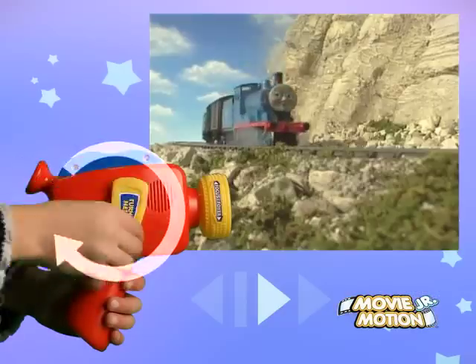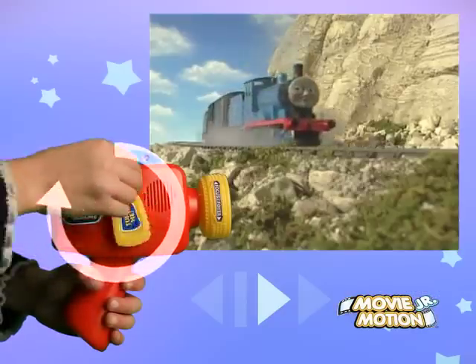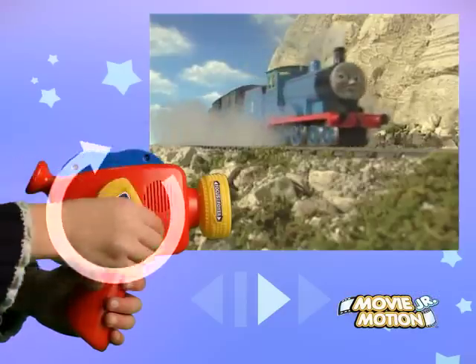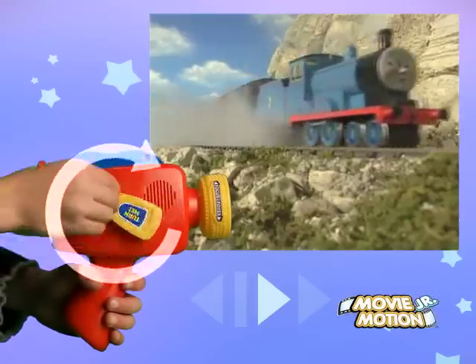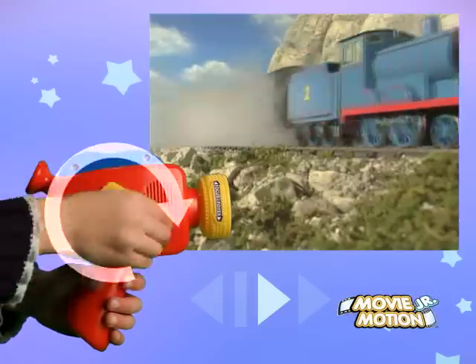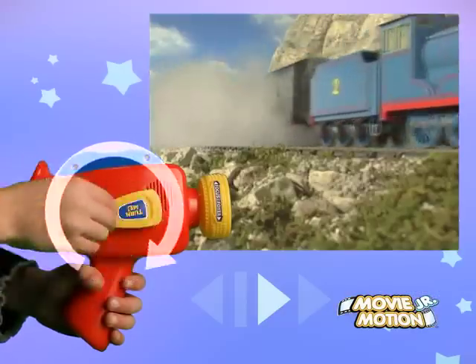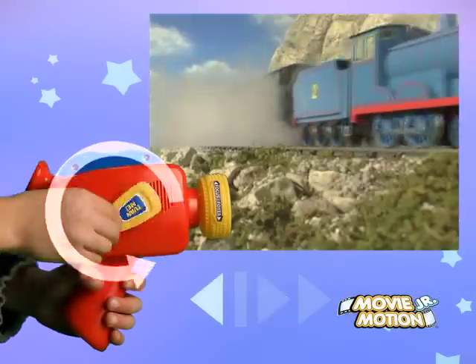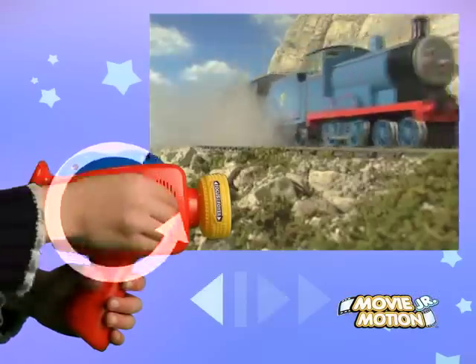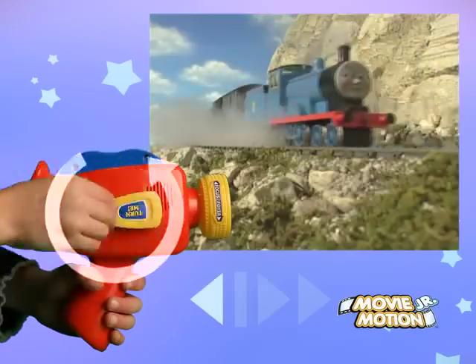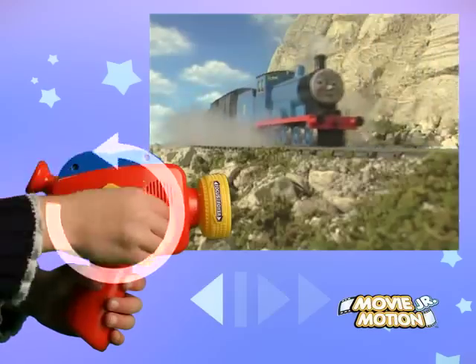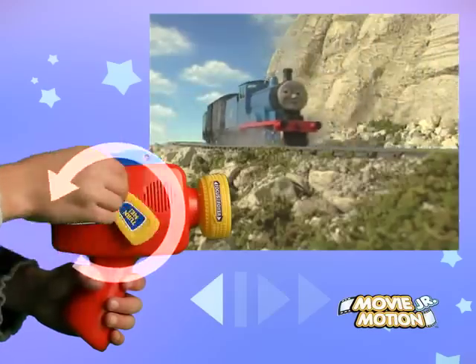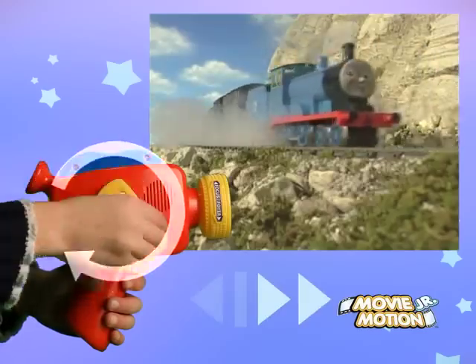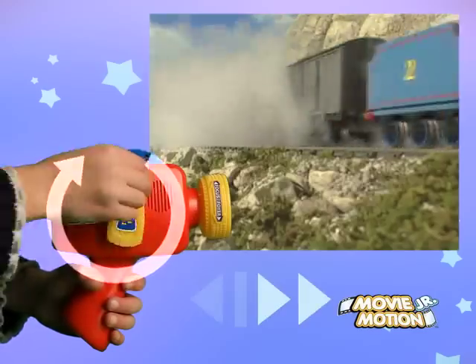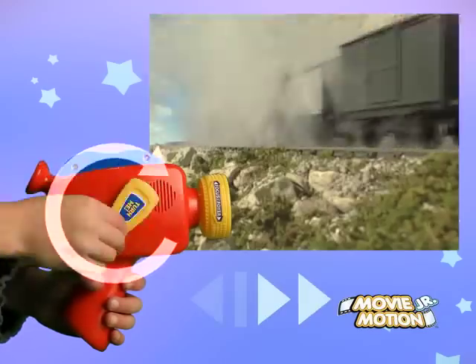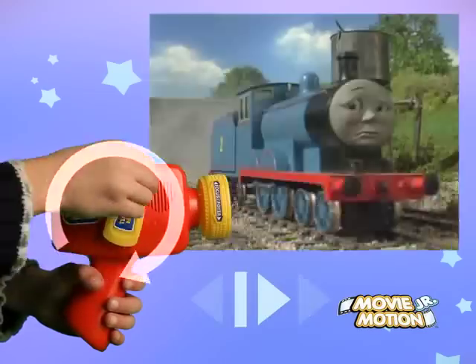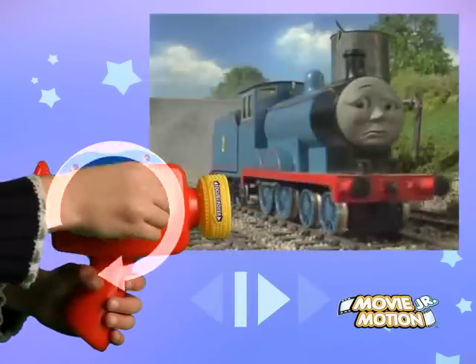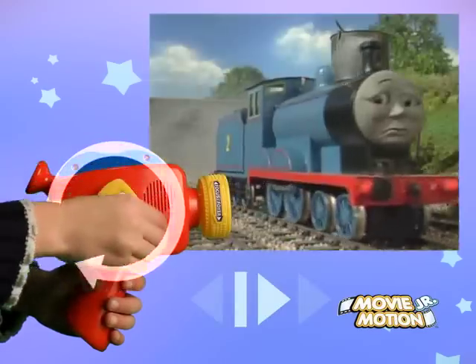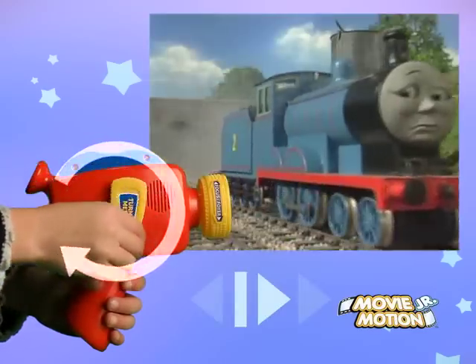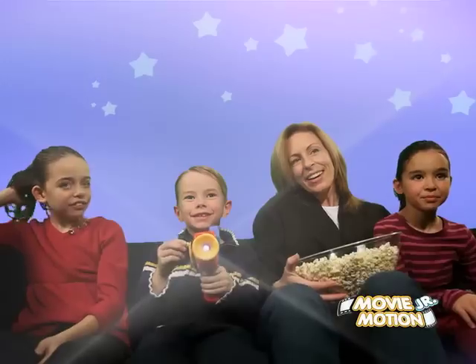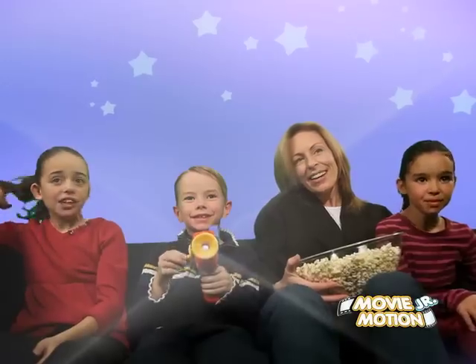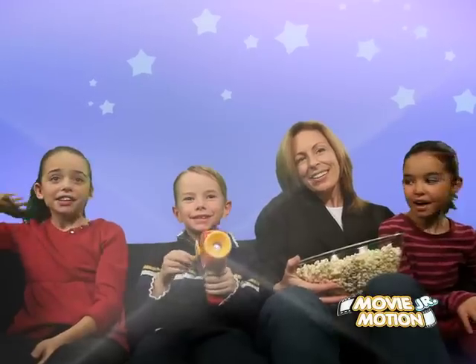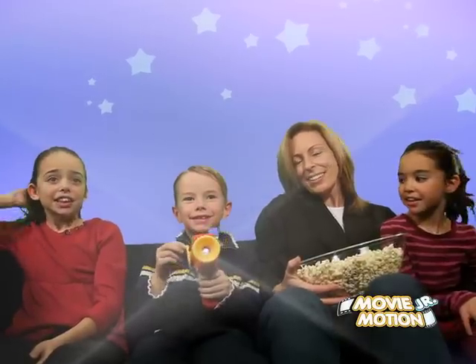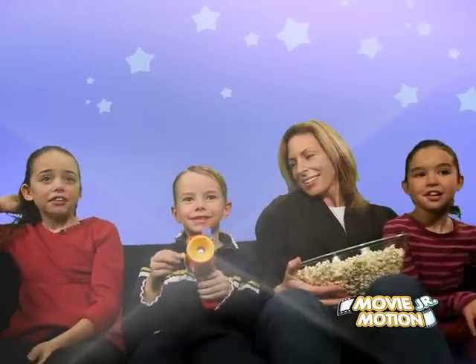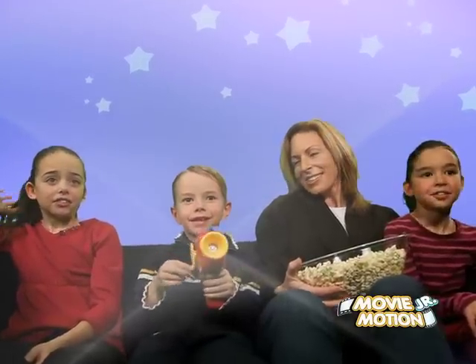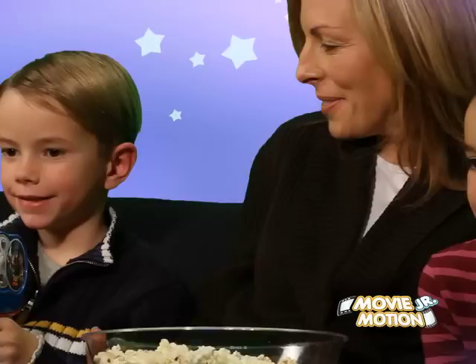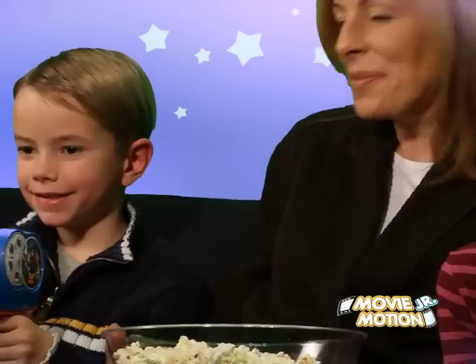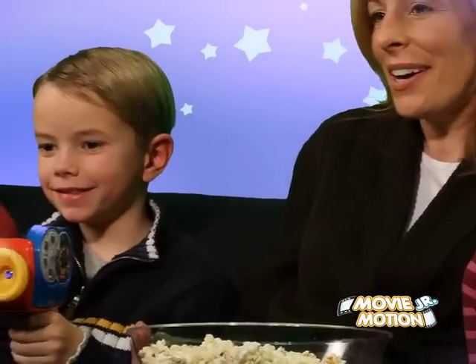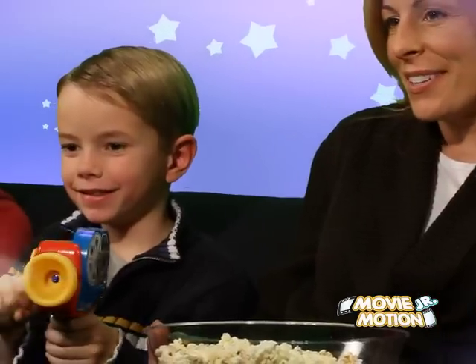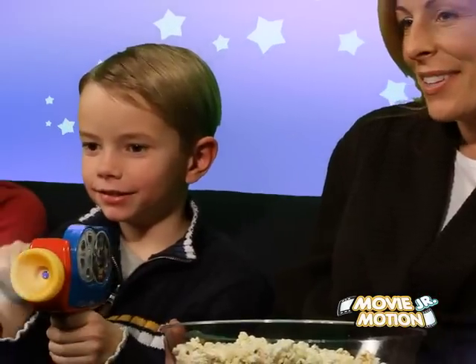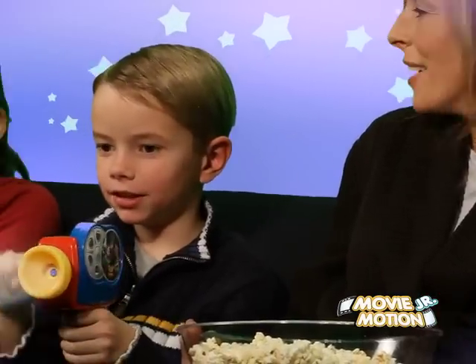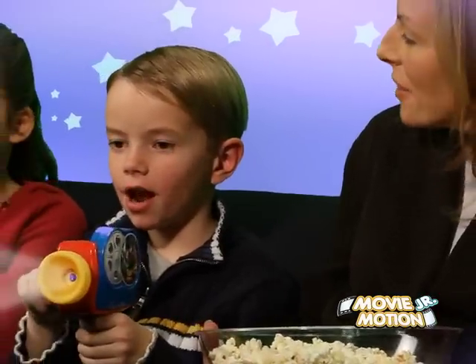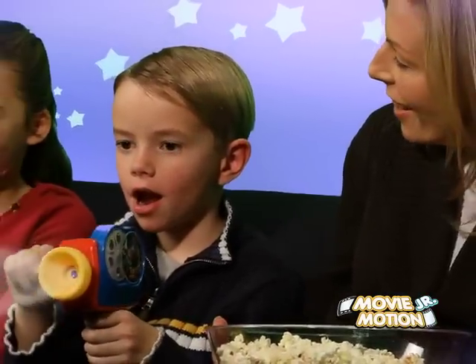Play Movie Cartridges forwards, backwards, fast, or slow. Your imagination will soar with new adventures featuring Thomas and Friends.